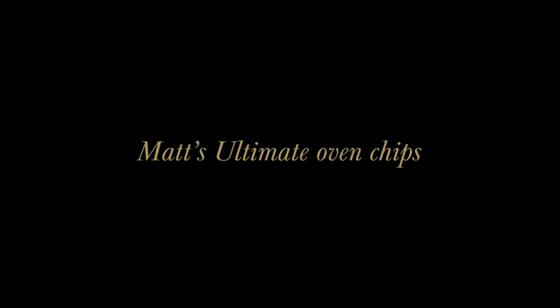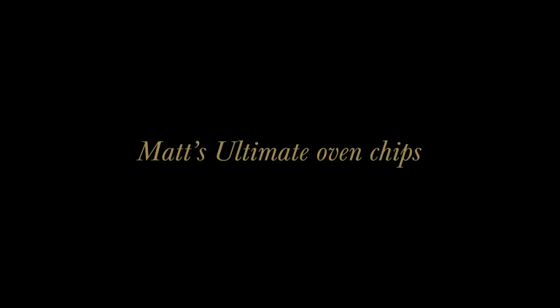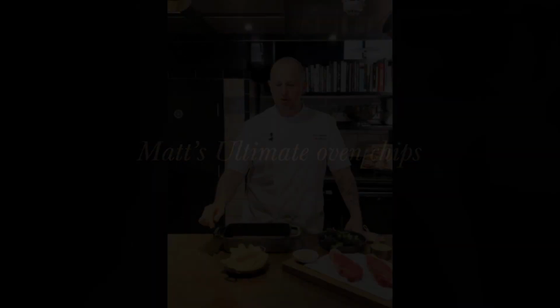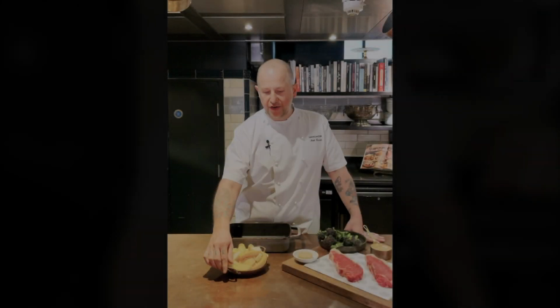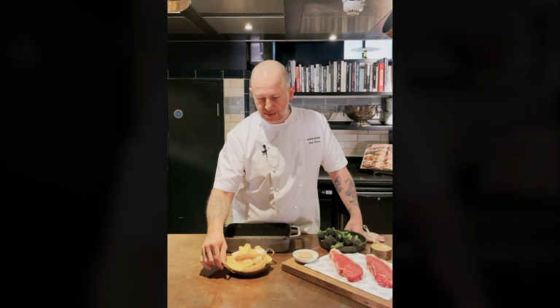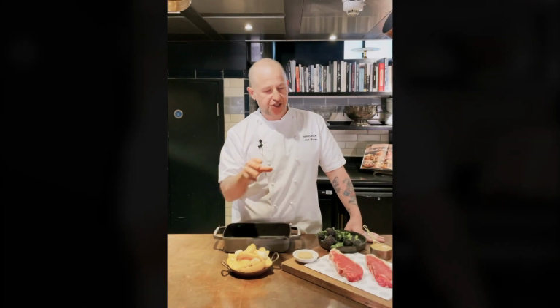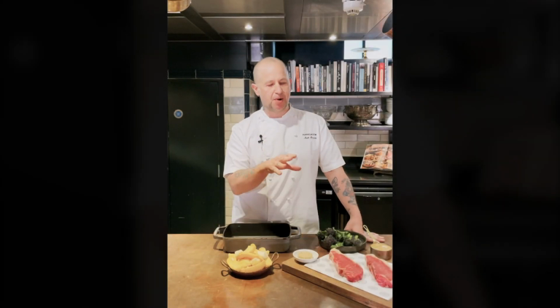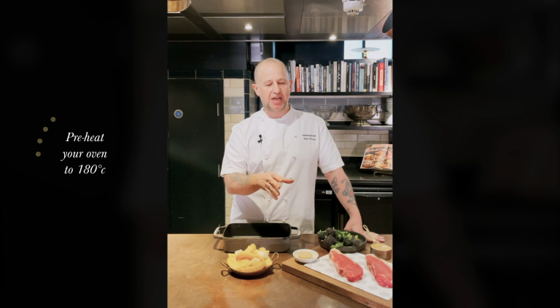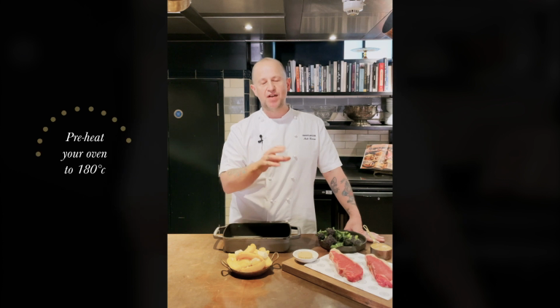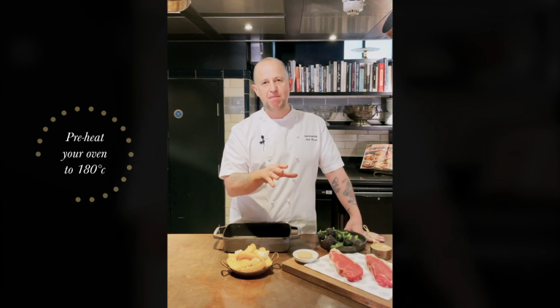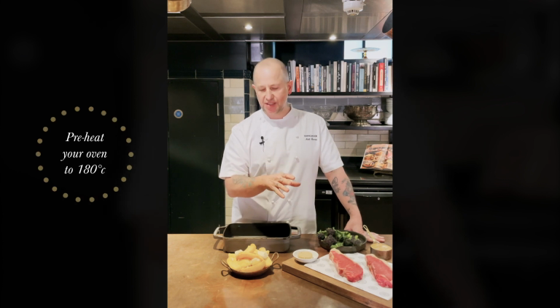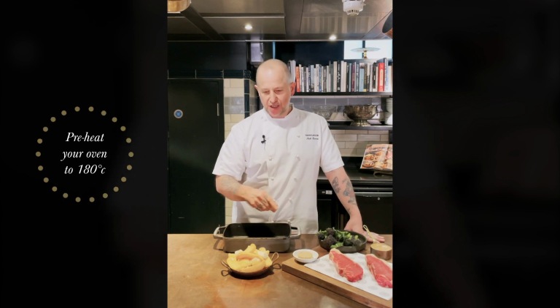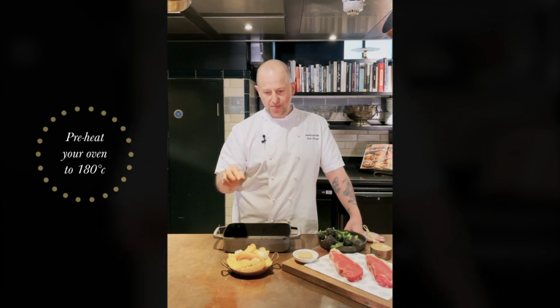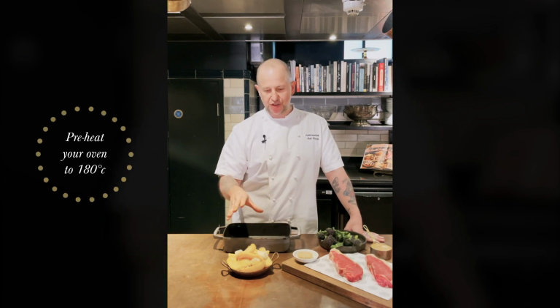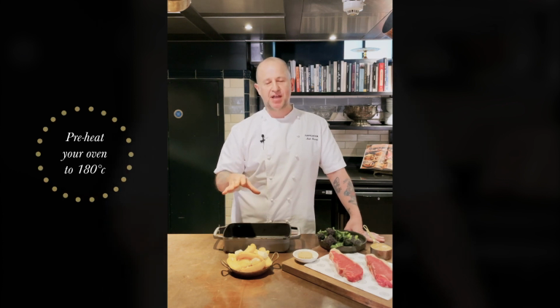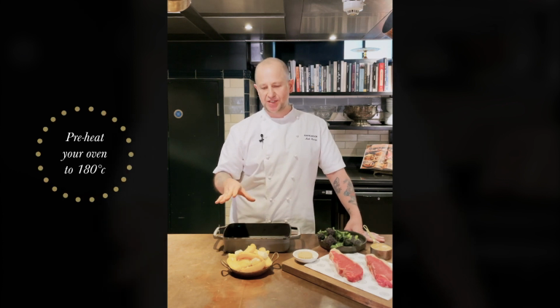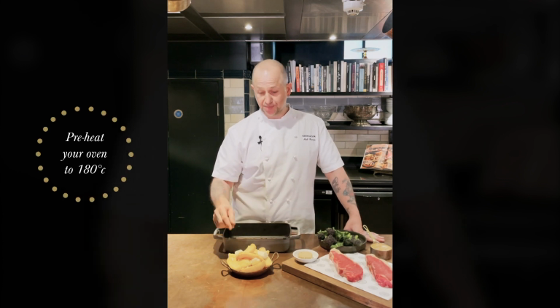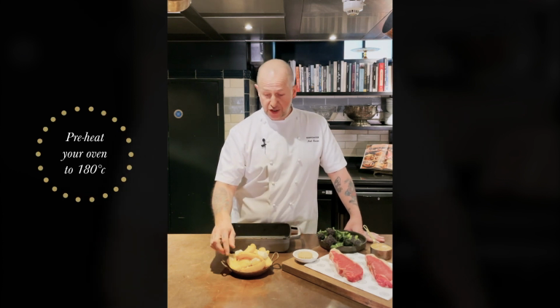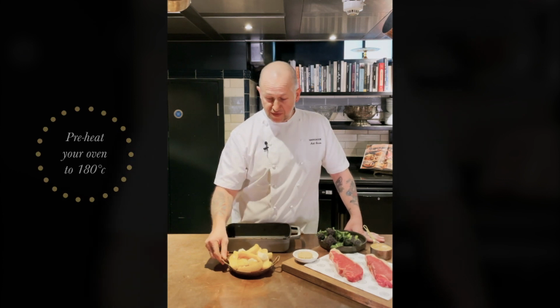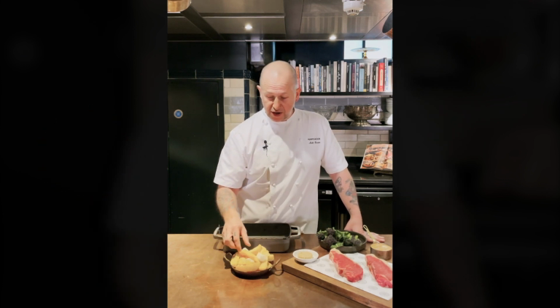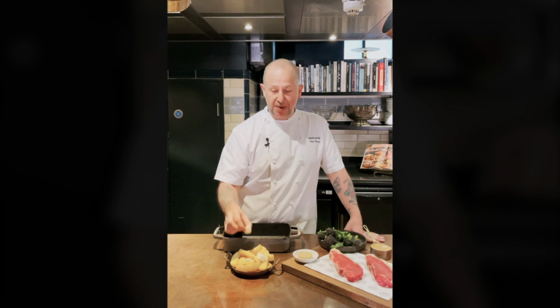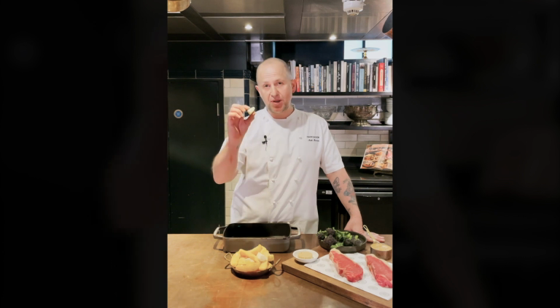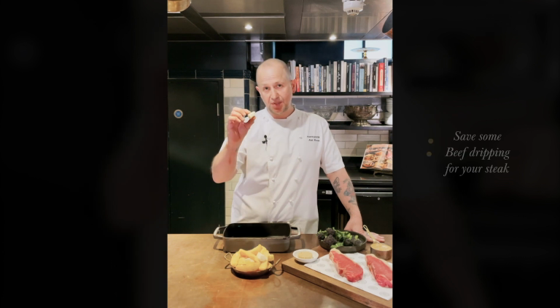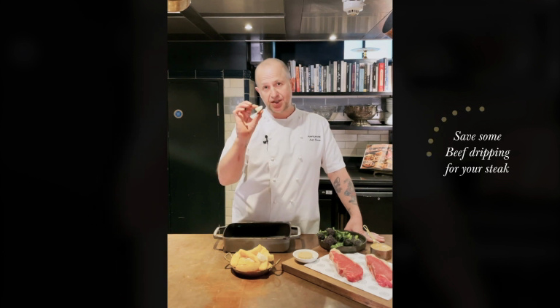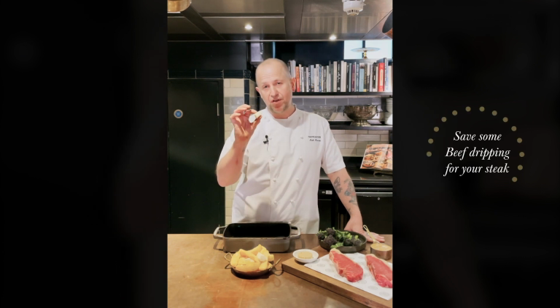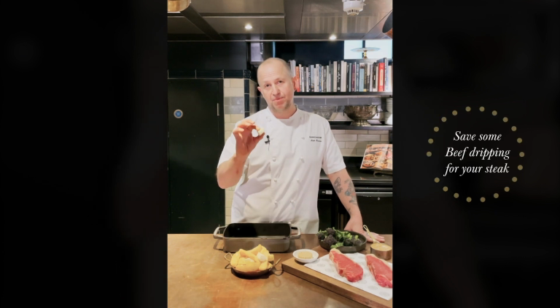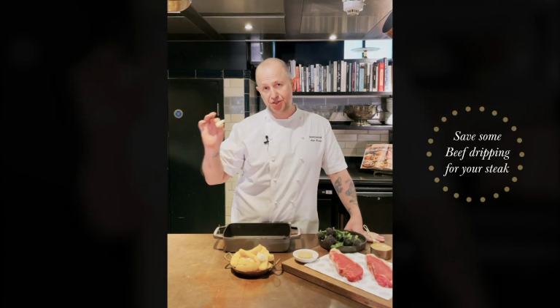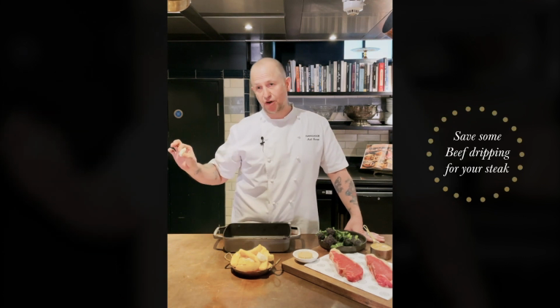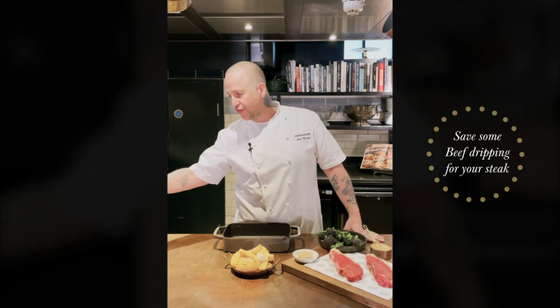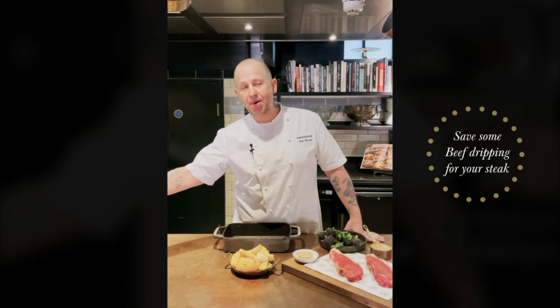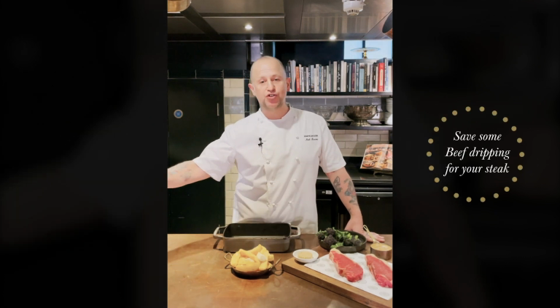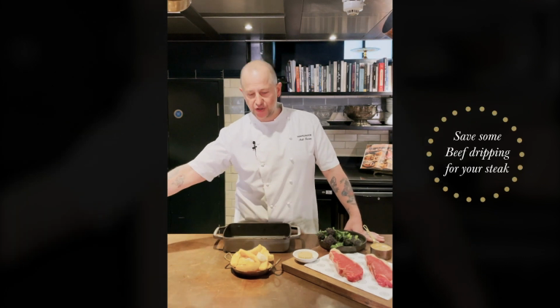Okay, the first thing we're going to do is our oven chips. Our steak's probably going to take five to ten minutes, so the oven chips will take 20. We've got some lovely nuggets of beef dripping here — save one of them, it goes into your frying pan for your sirloins.